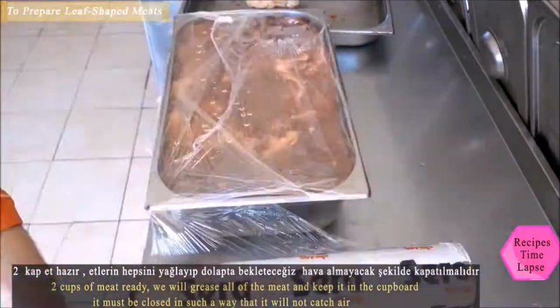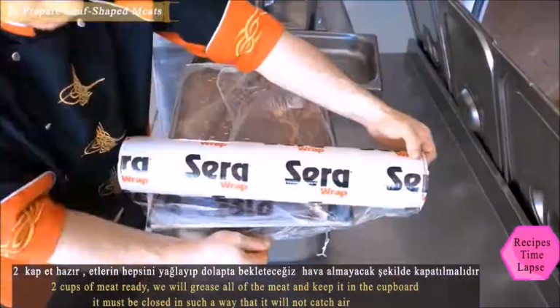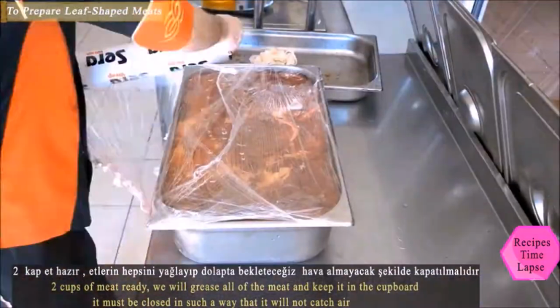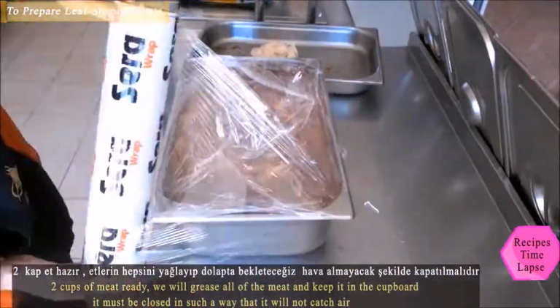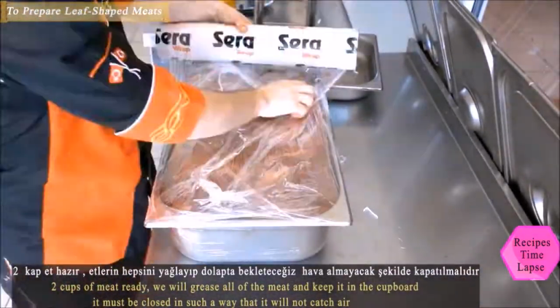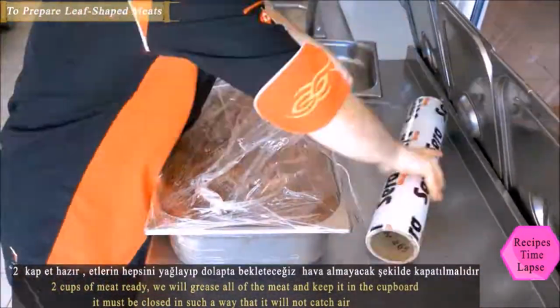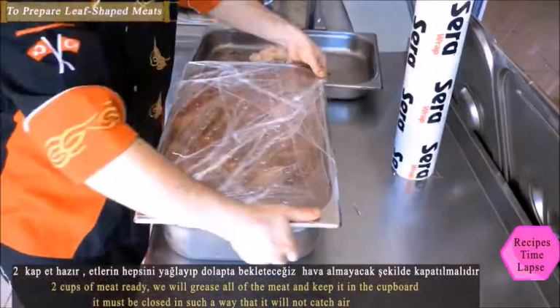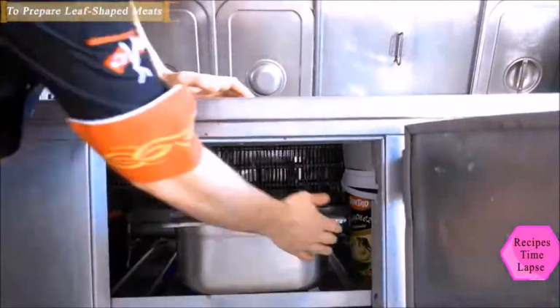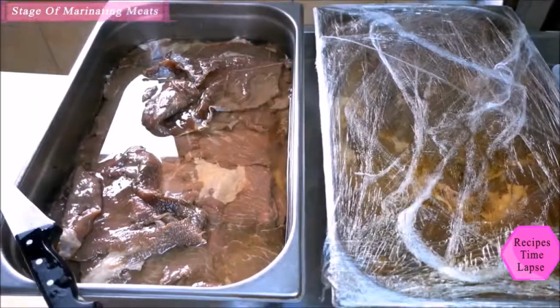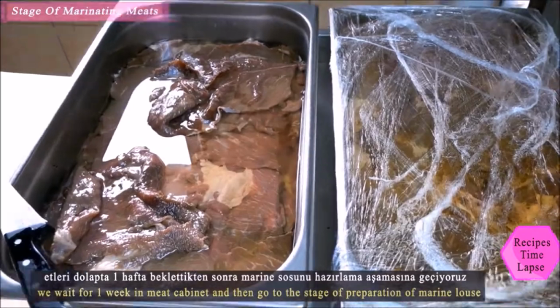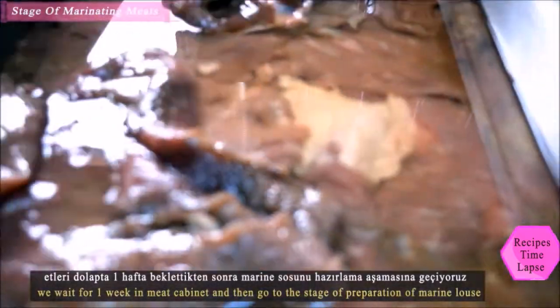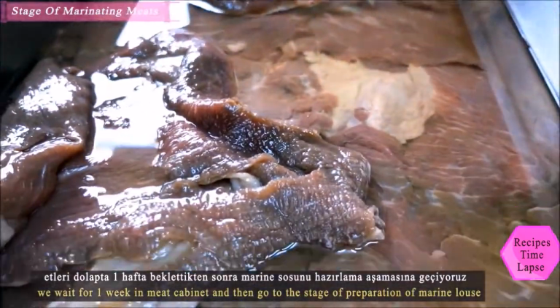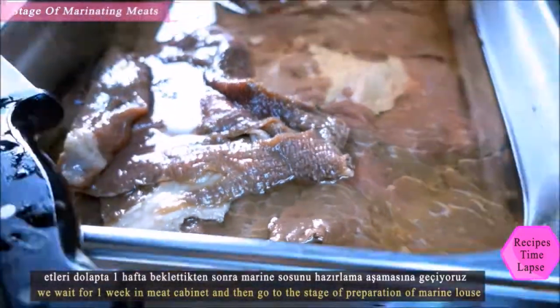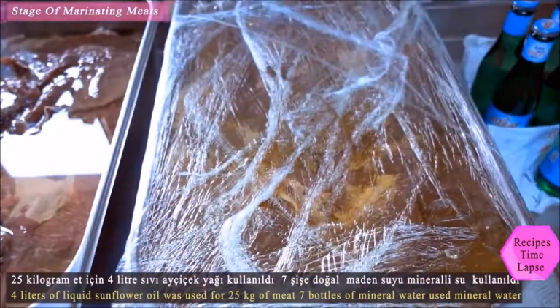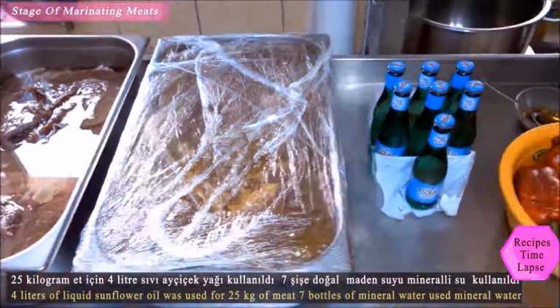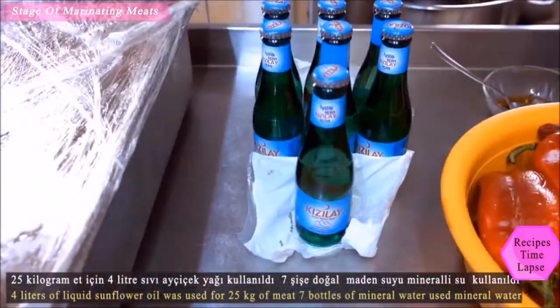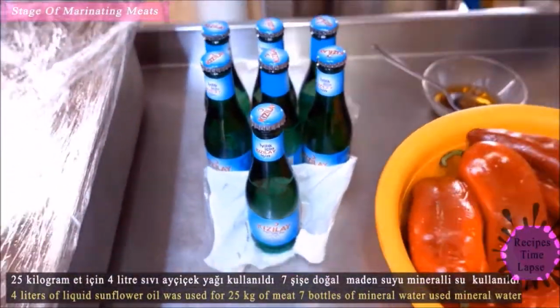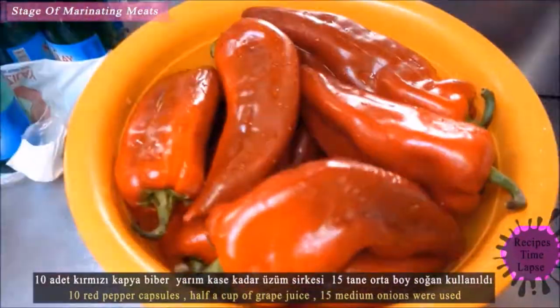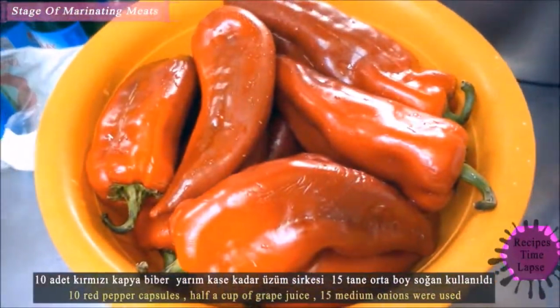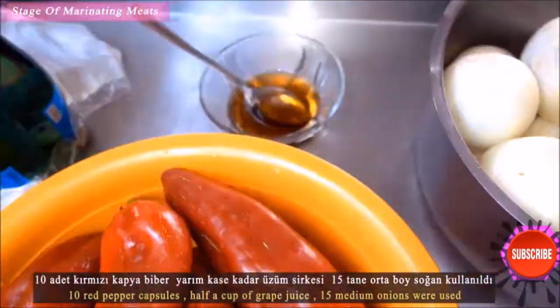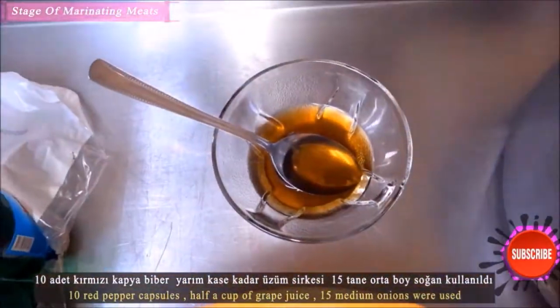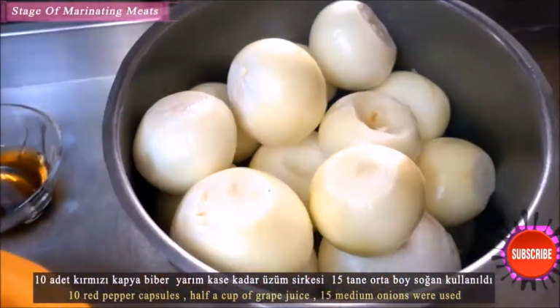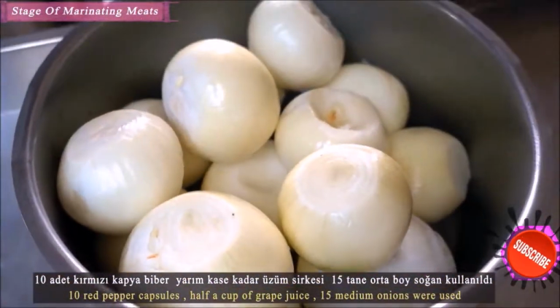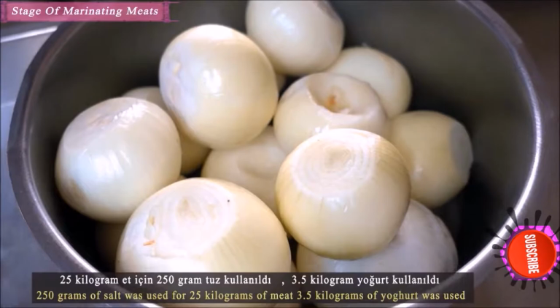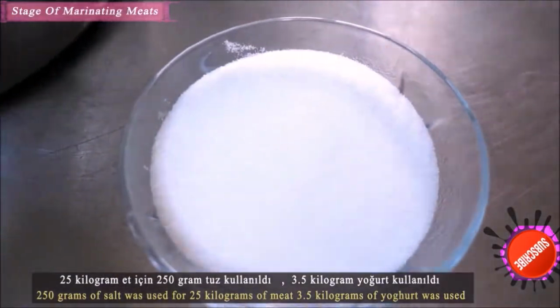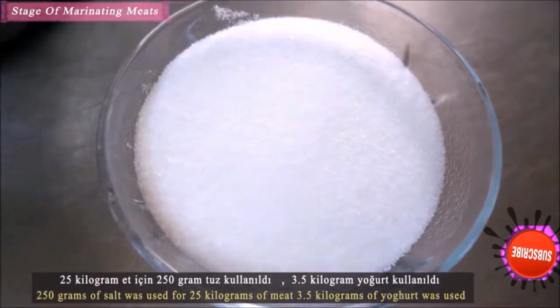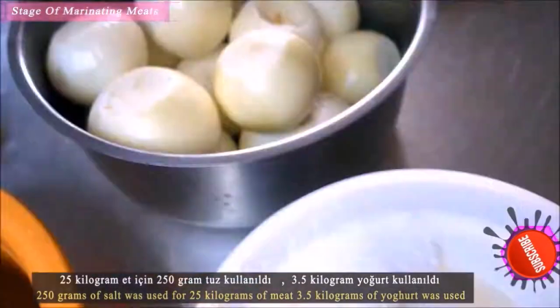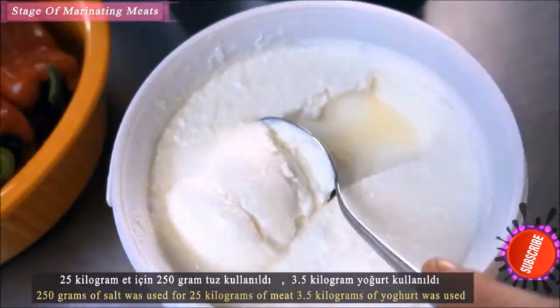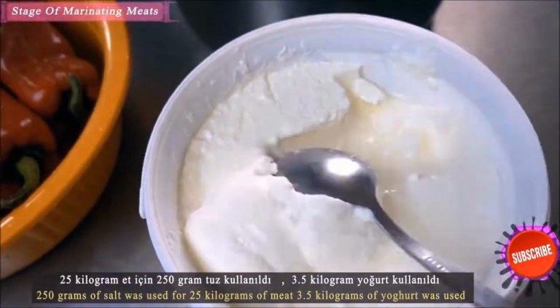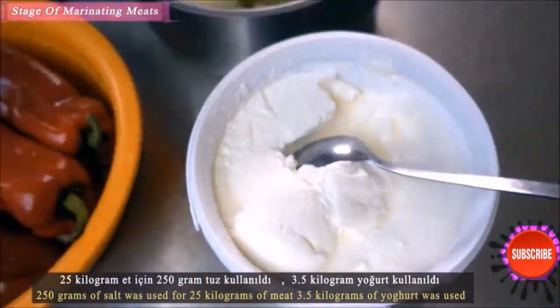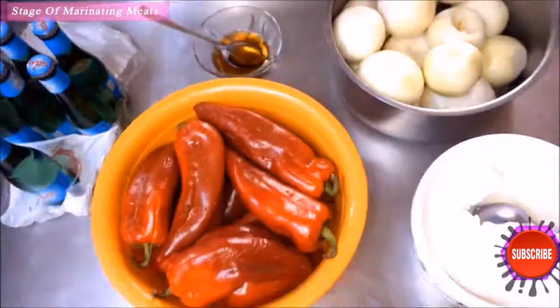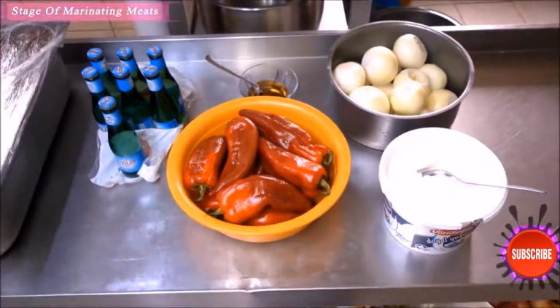Do not press or brush the meats with an iron — this is a mistake because pressed meat will lose its flavor. We wait one week in the meat cabinet and then move on to the stage of preparing the marinade.